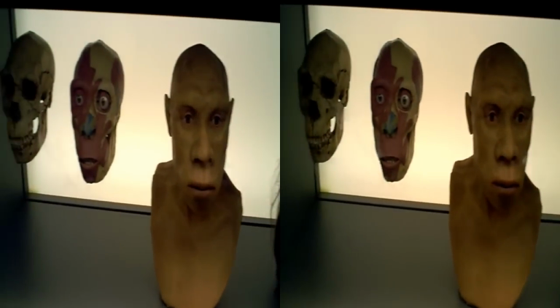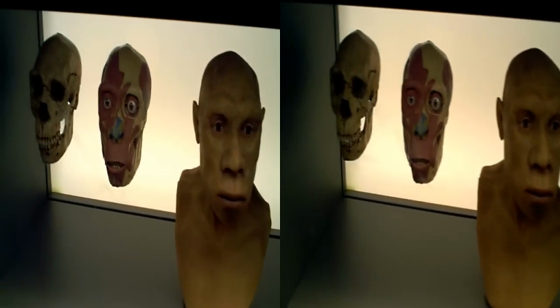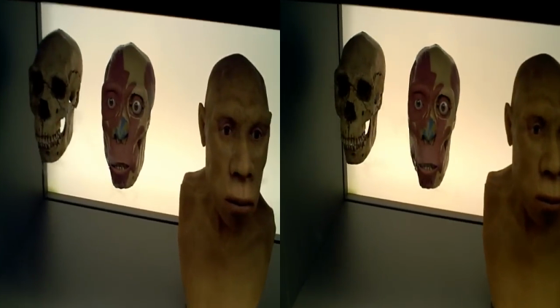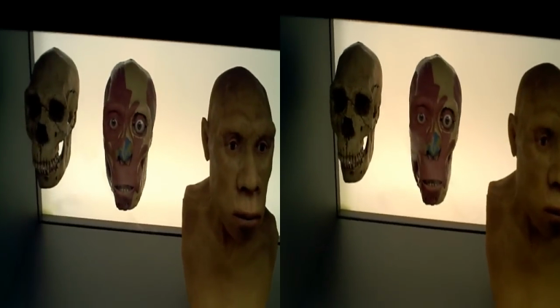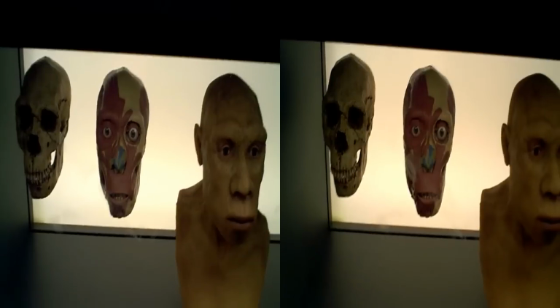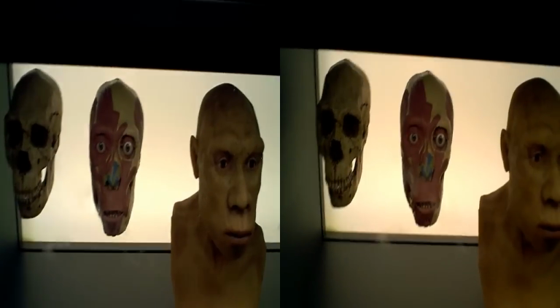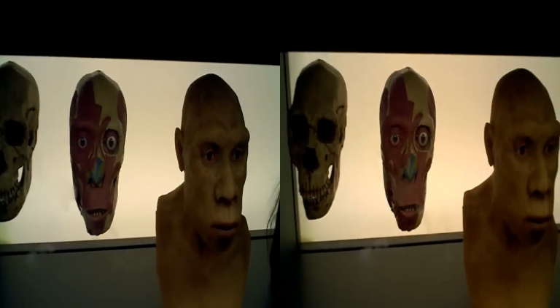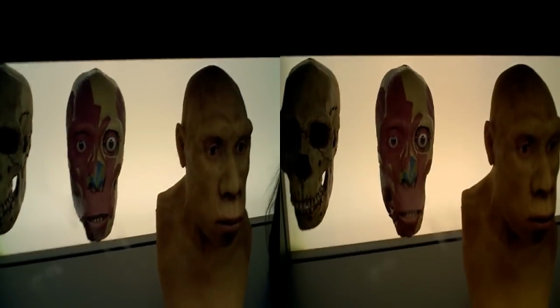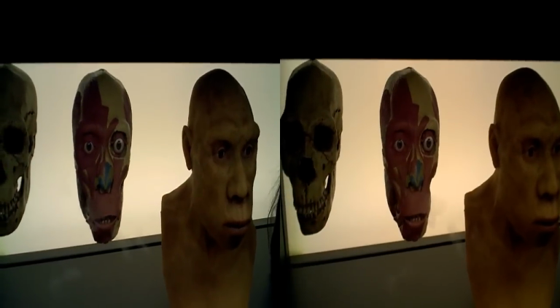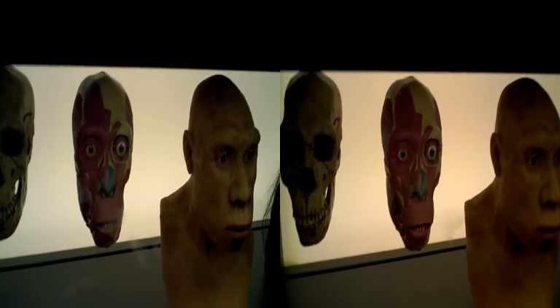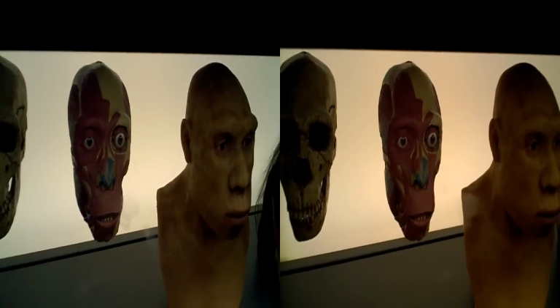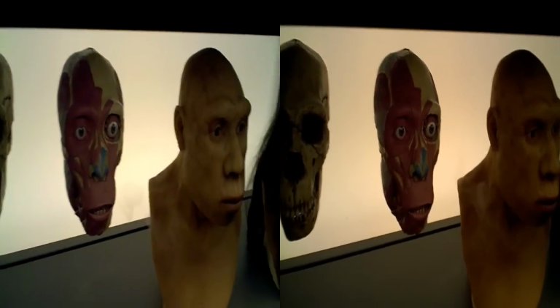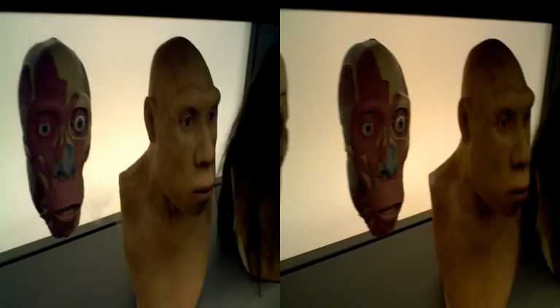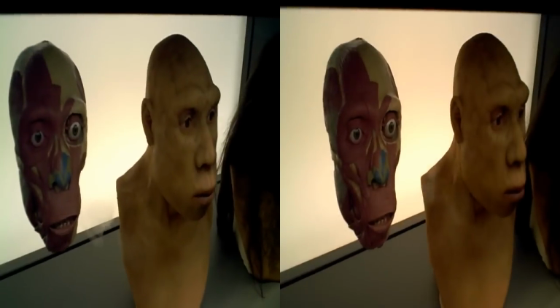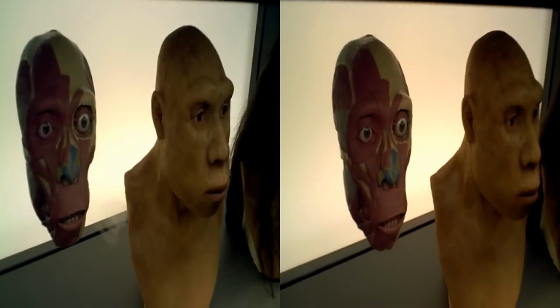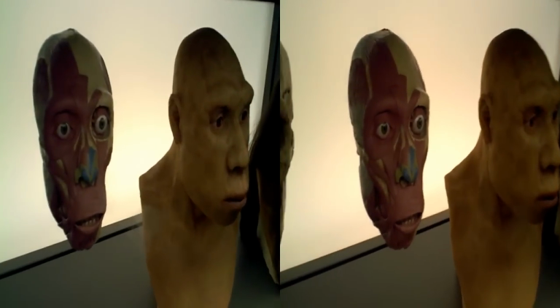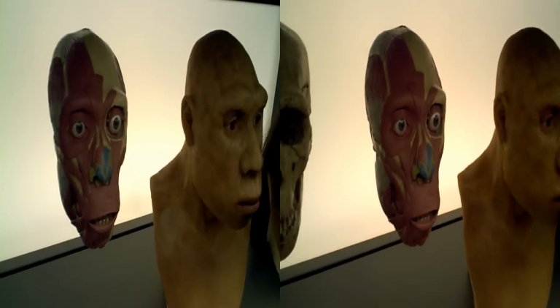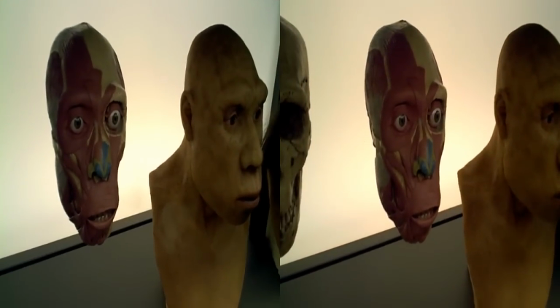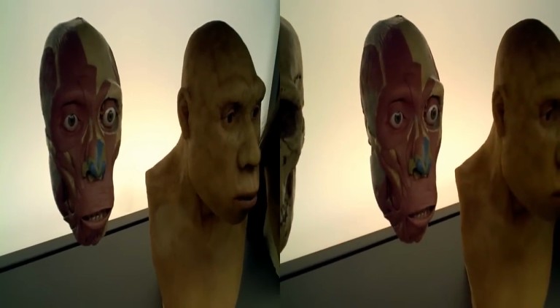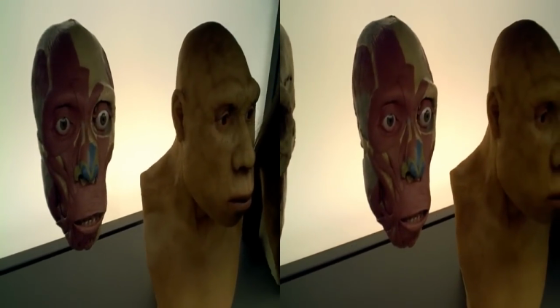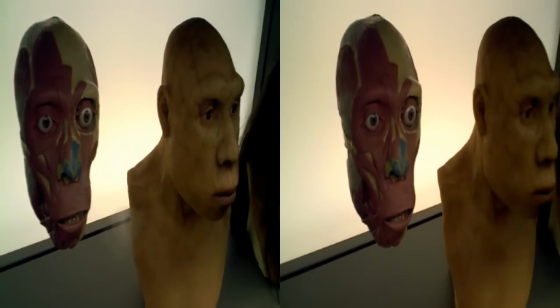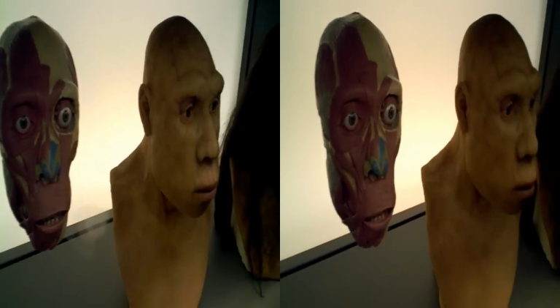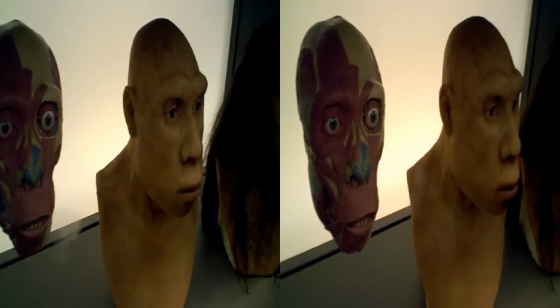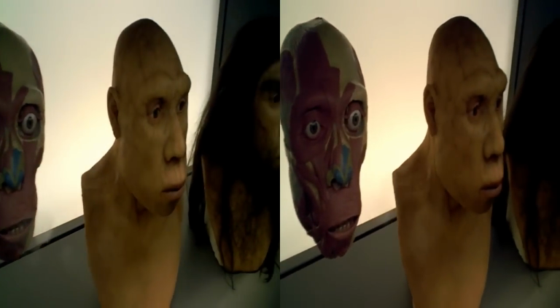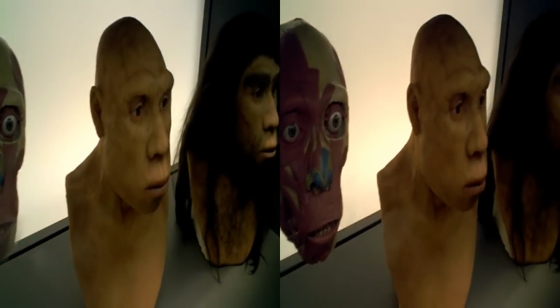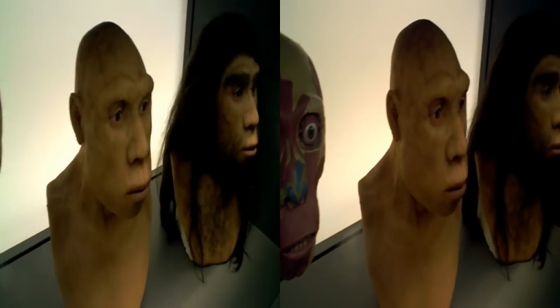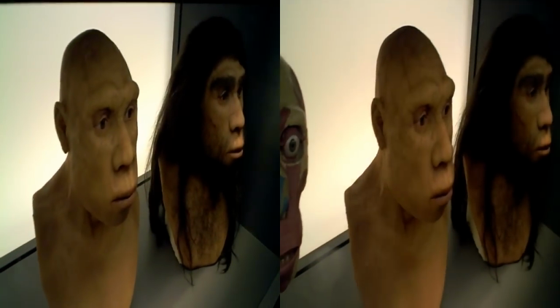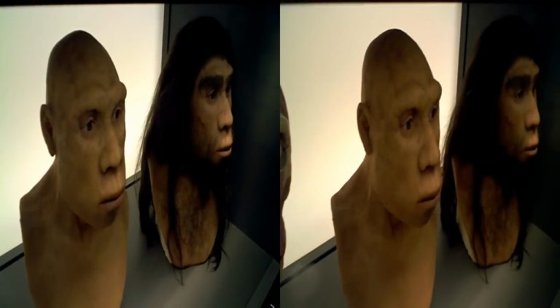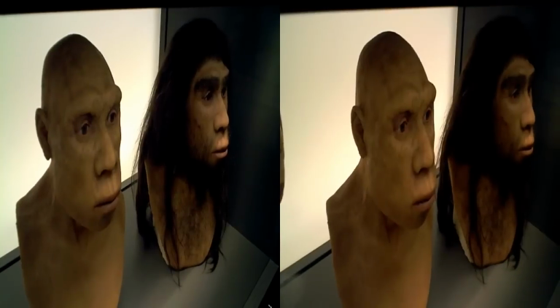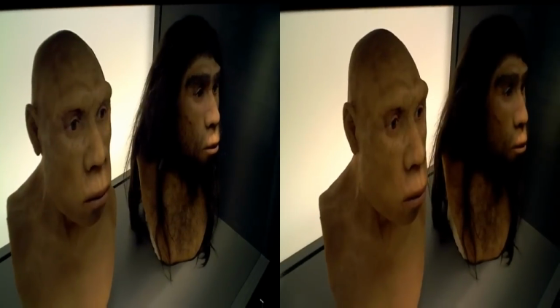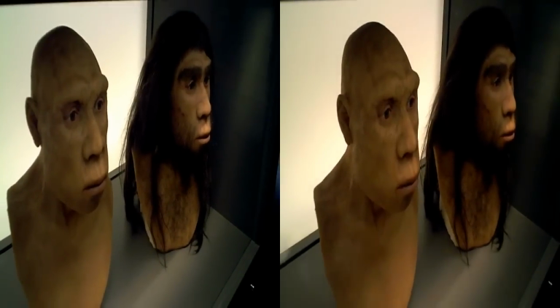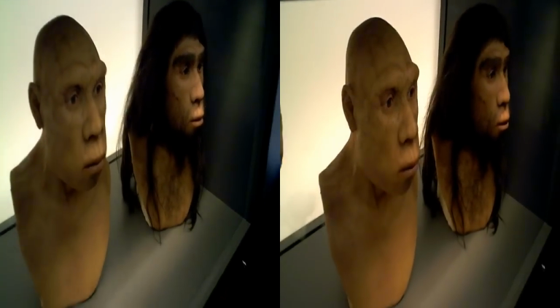Tools, animal remains, and other evidence can help us understand what ancient humans were doing at the site. When archaeologists uncover a bone or artifact, they record in three dimensions exactly where it was found in the settlements.